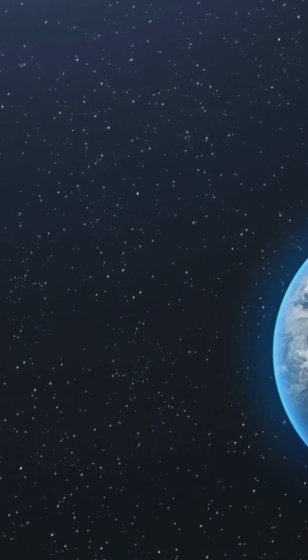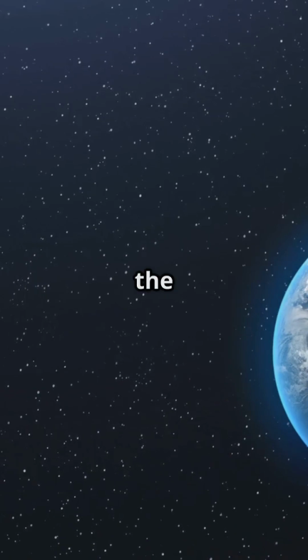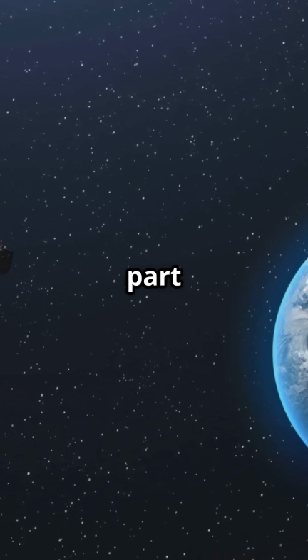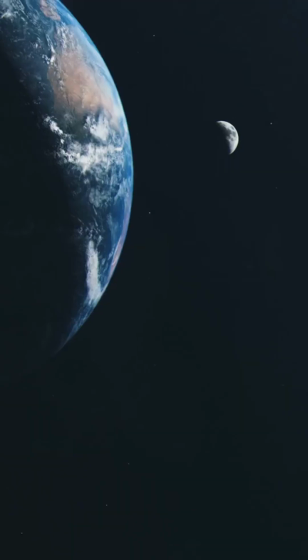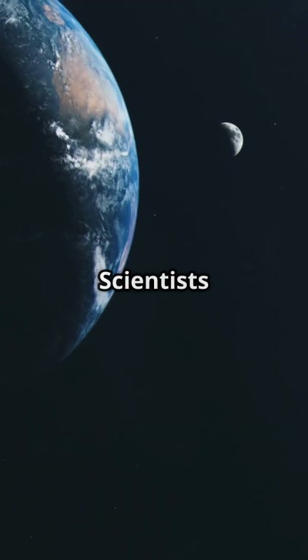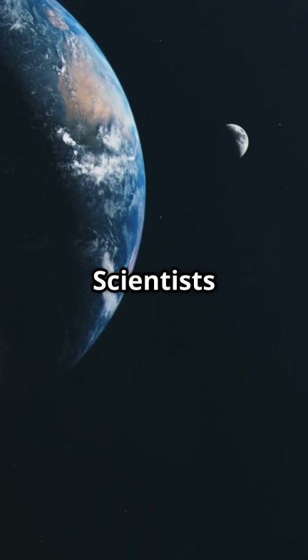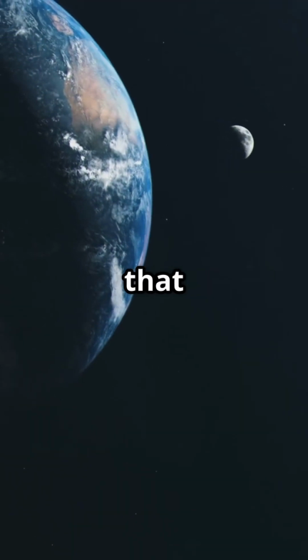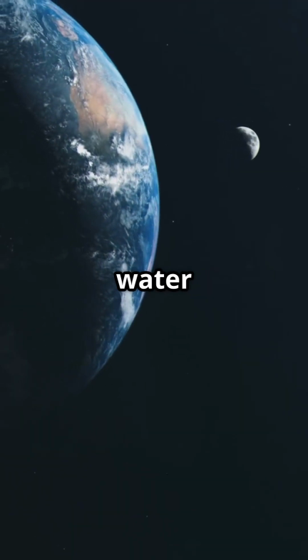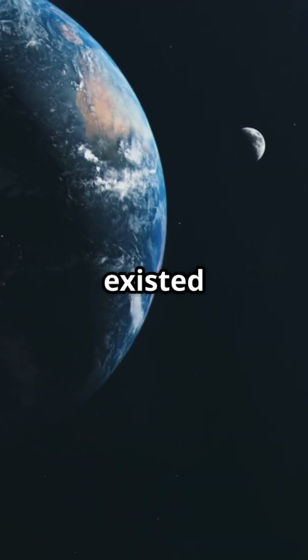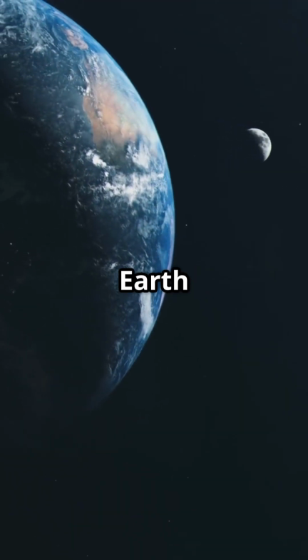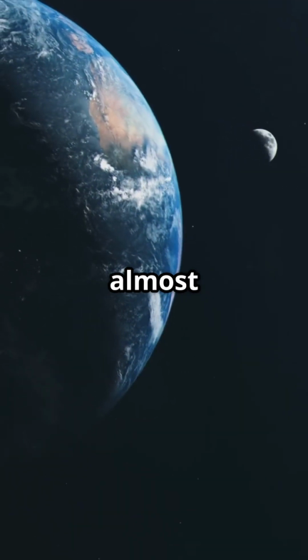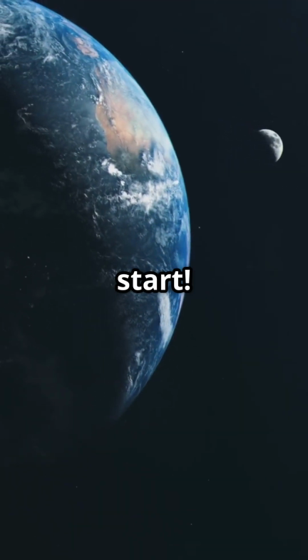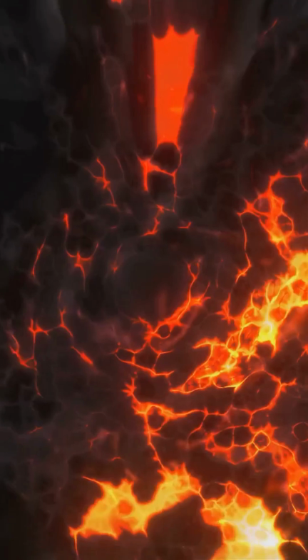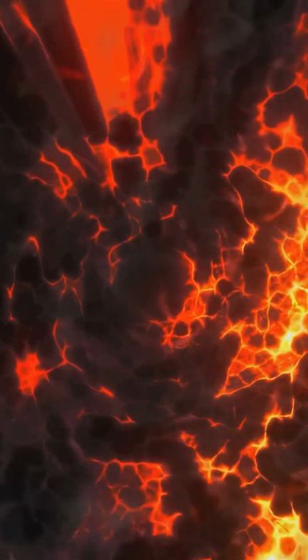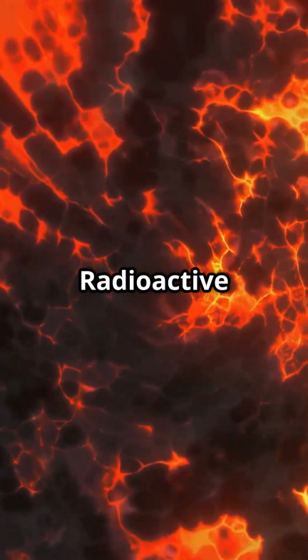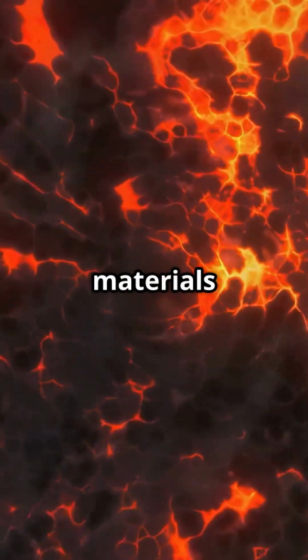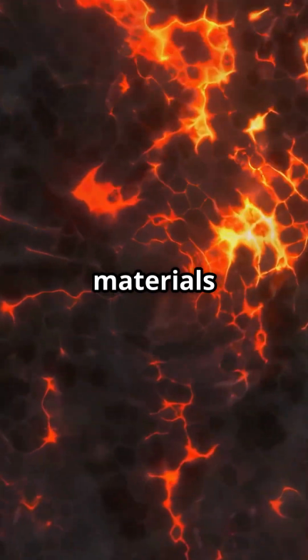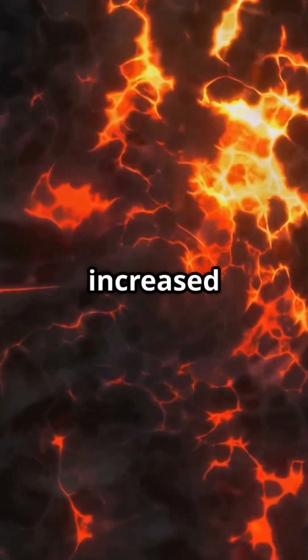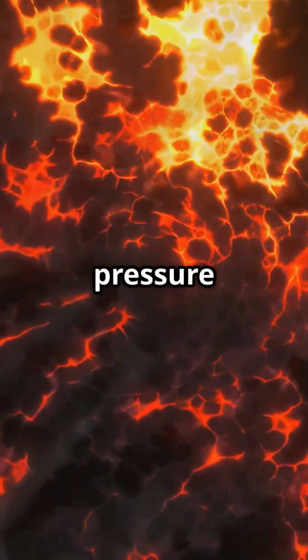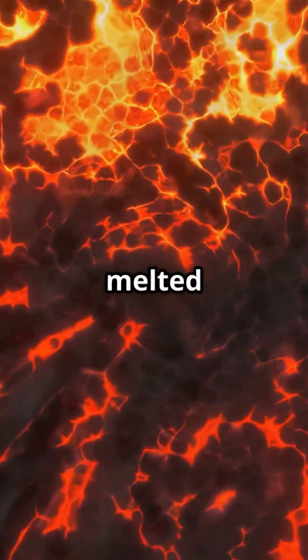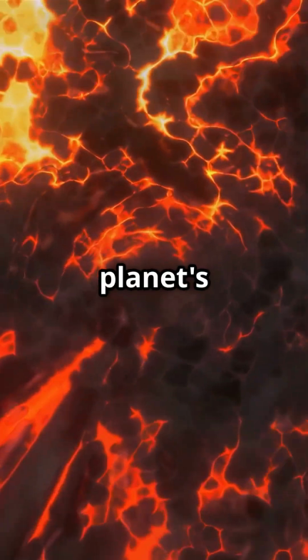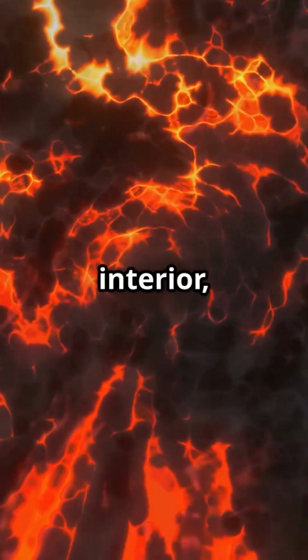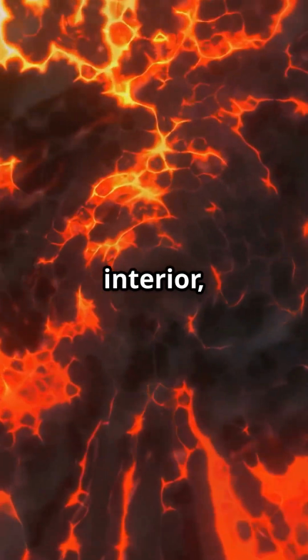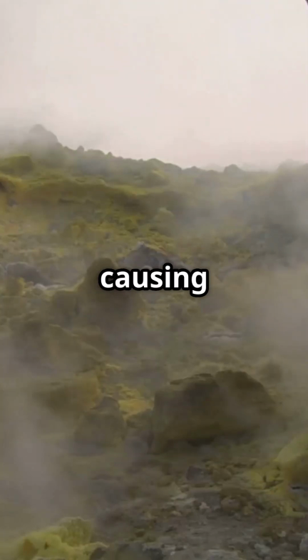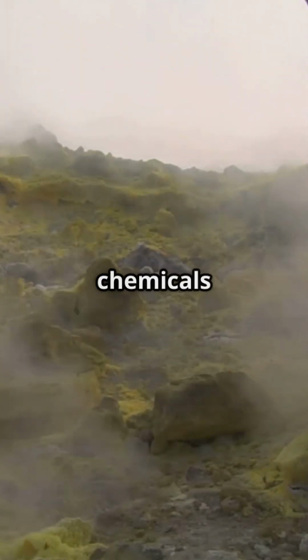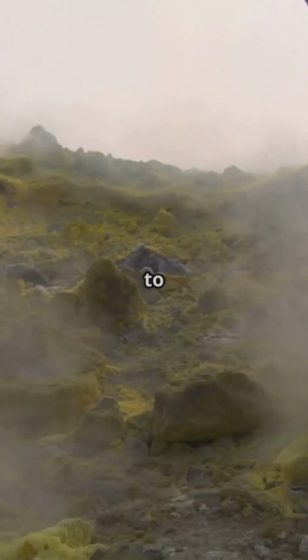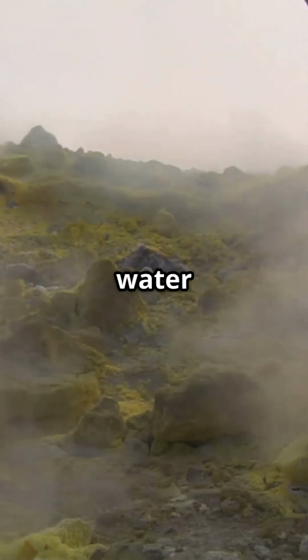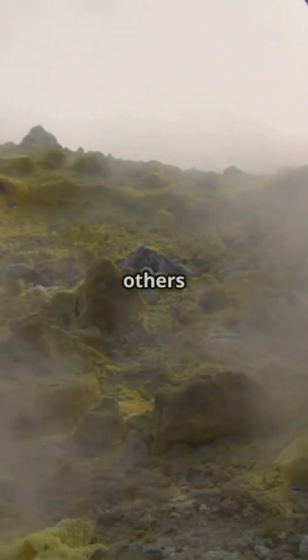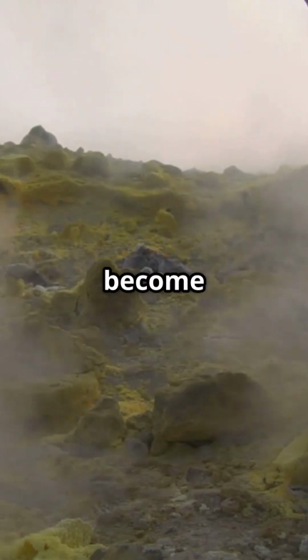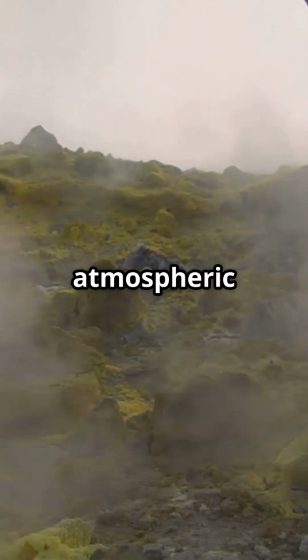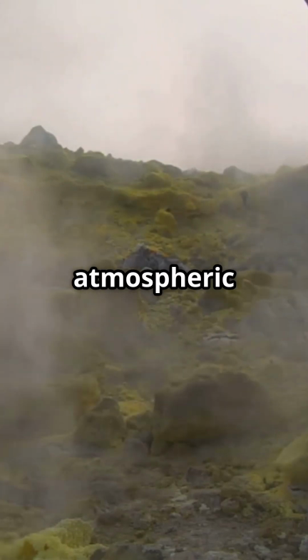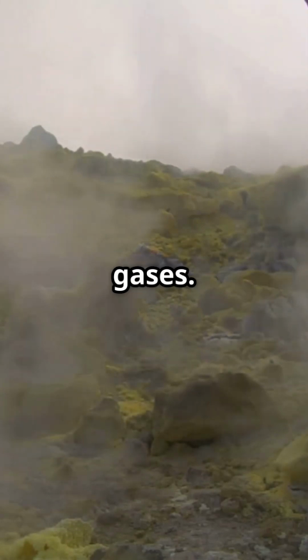Here's the cool part. Scientists think that liquid water existed on Earth almost from the start. Radioactive materials and increased pressure melted the planet's interior, causing some chemicals to form water and others to become atmospheric gases.